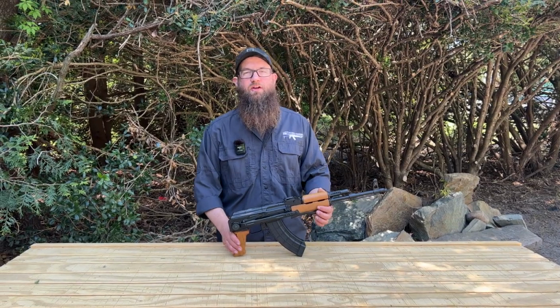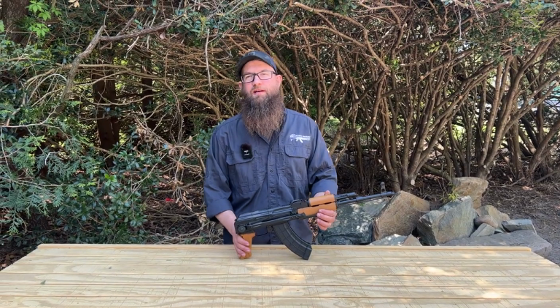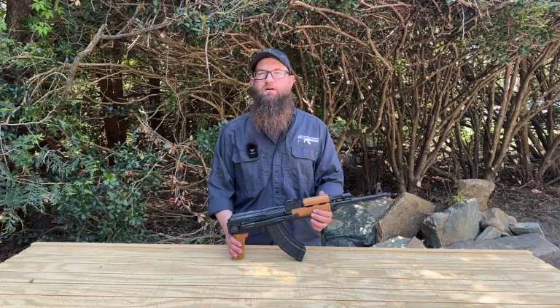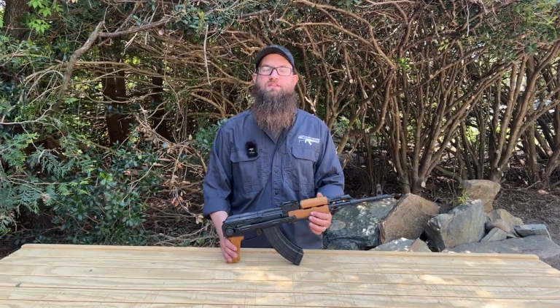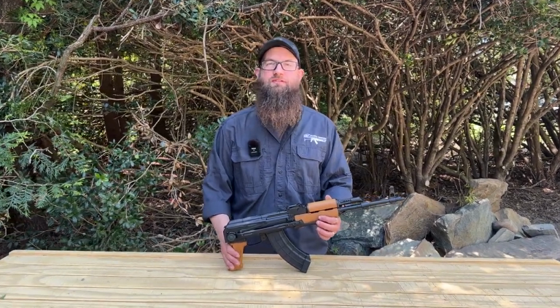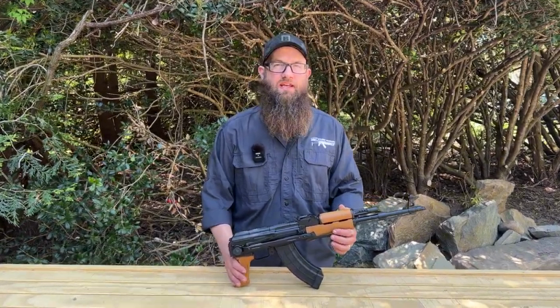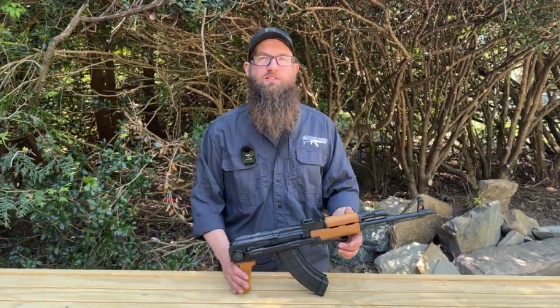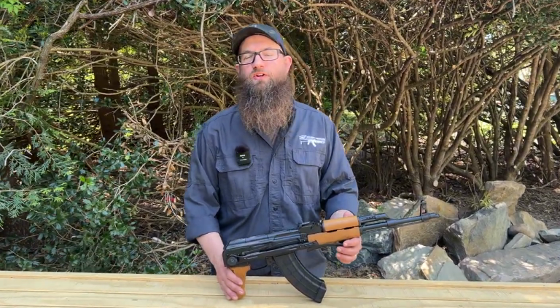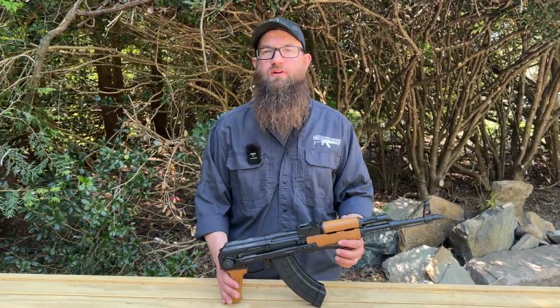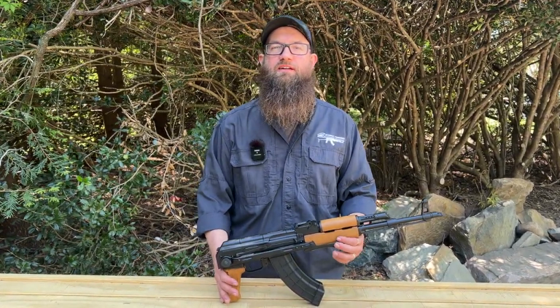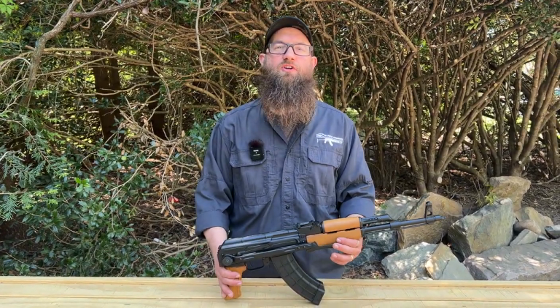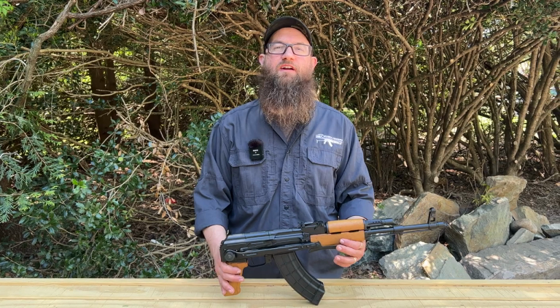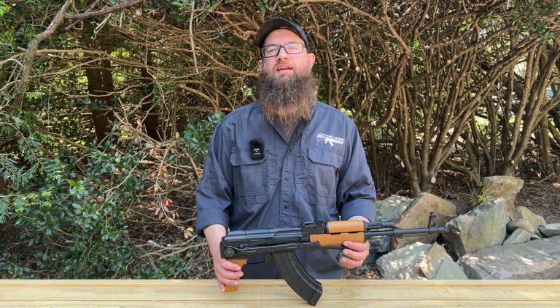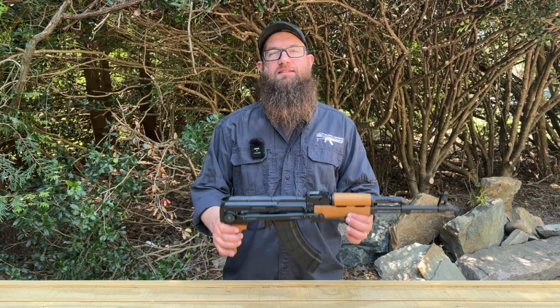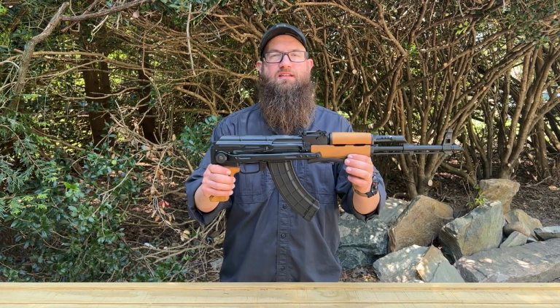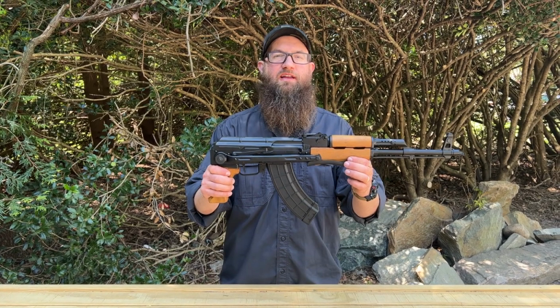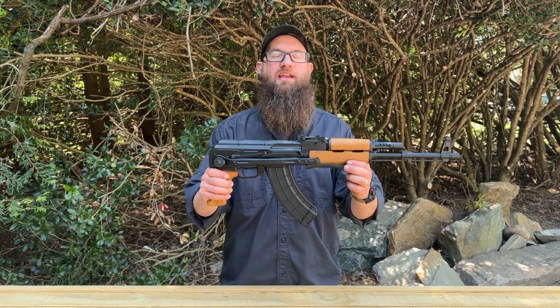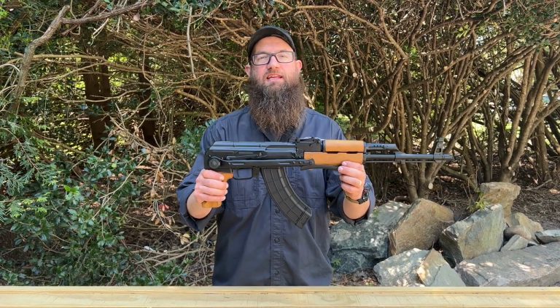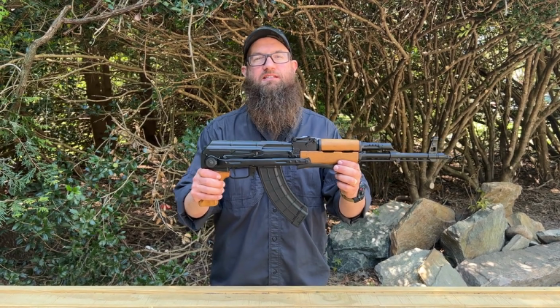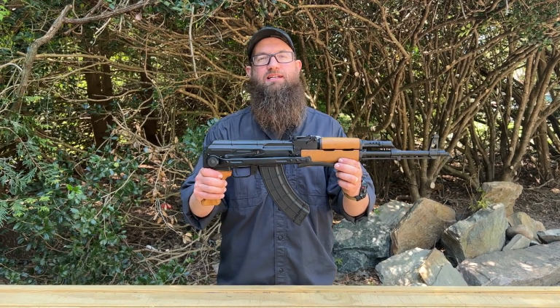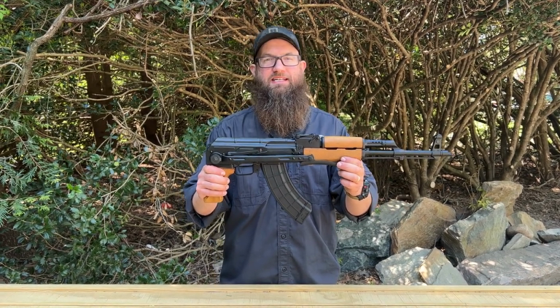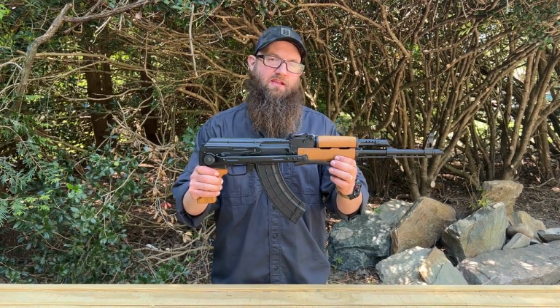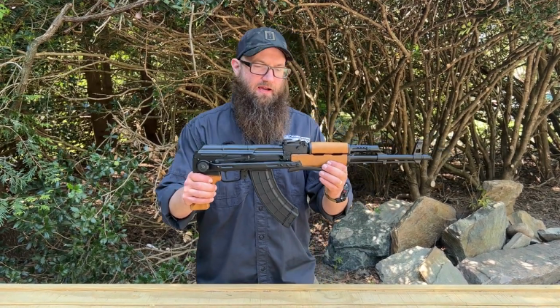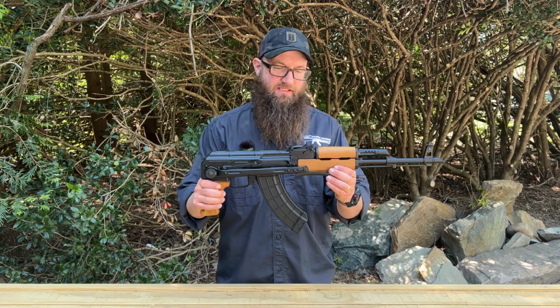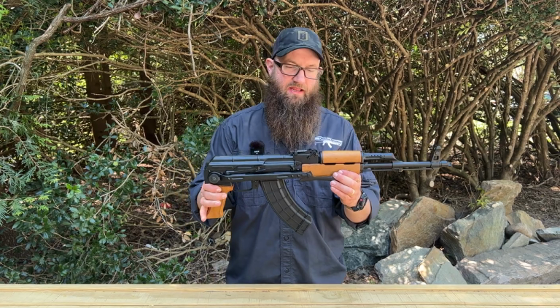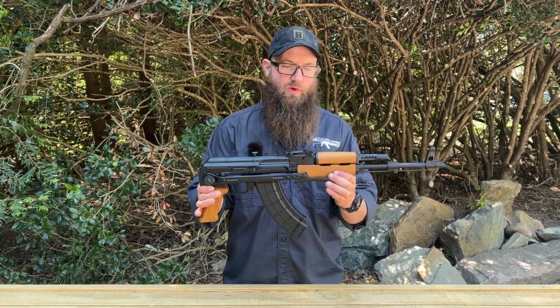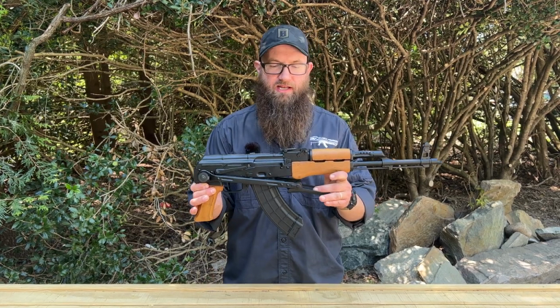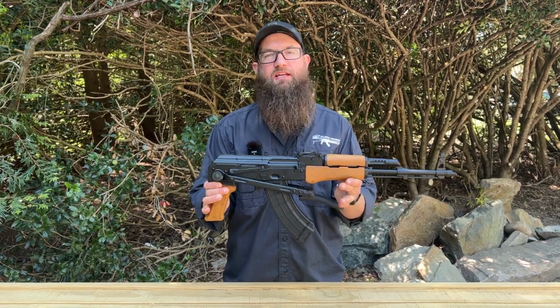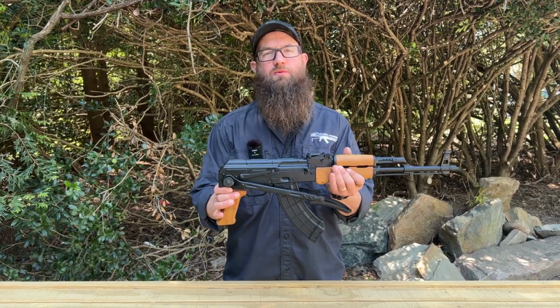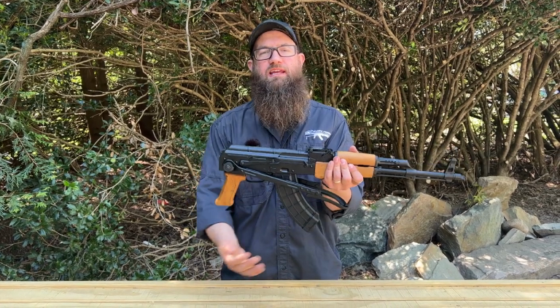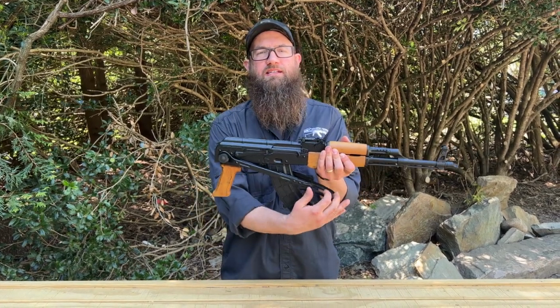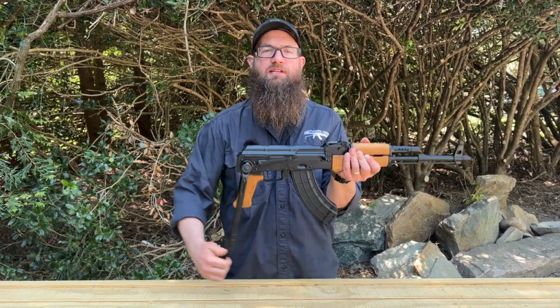Hello everybody. Welcome back to the channel today. Here we're taking a look at a really neat Kalashnikov variant. This is the Hungarian AK-63D. Let's take a quick look at some of the history with the AK-63D.